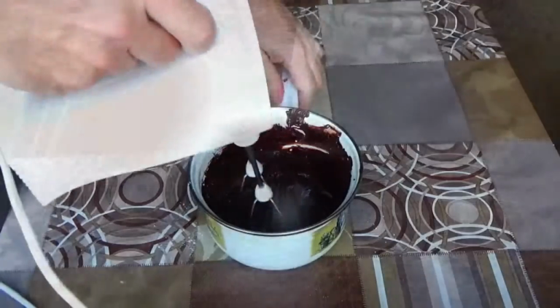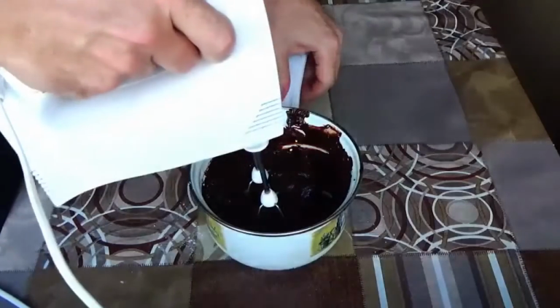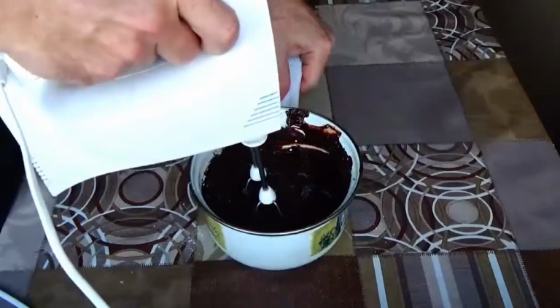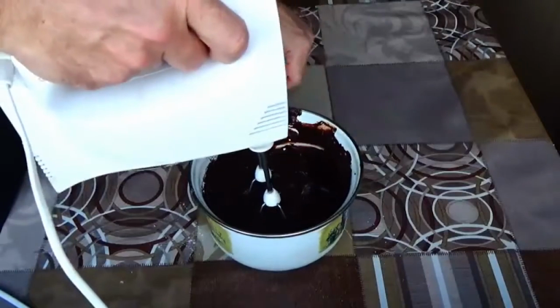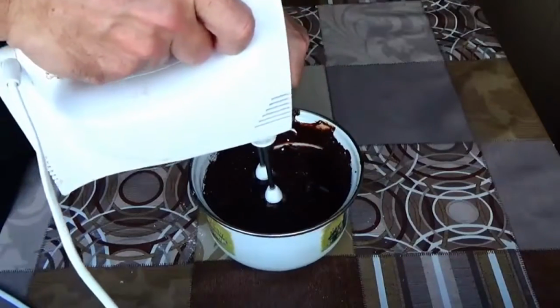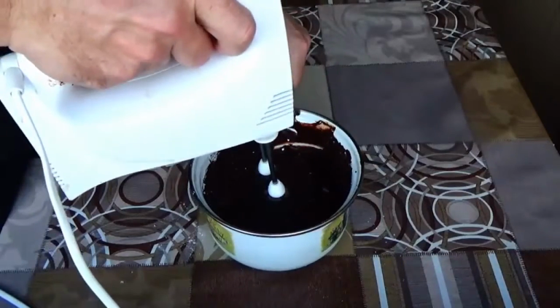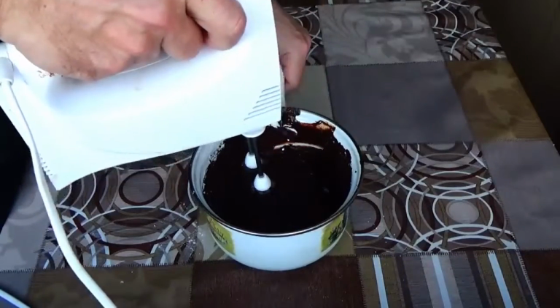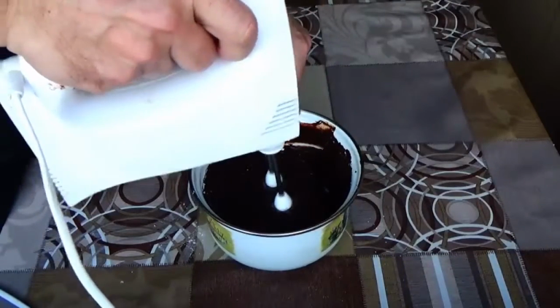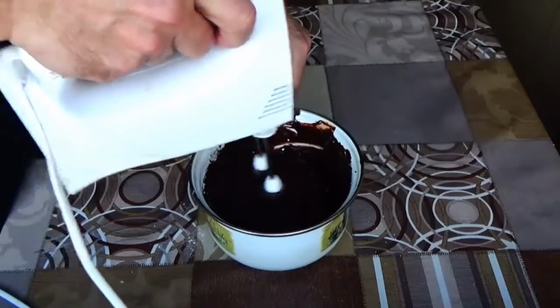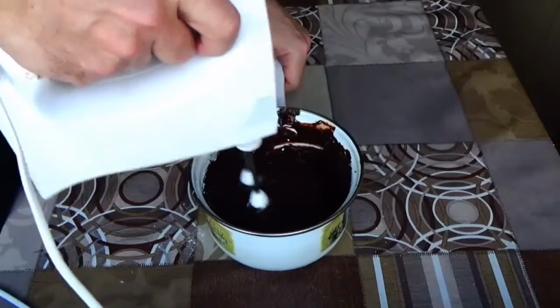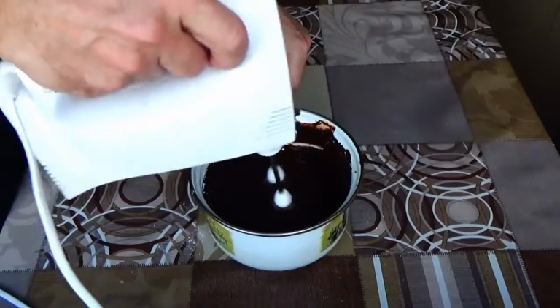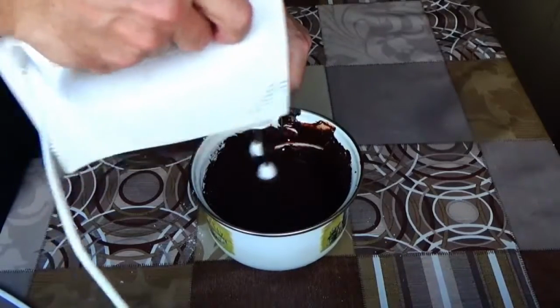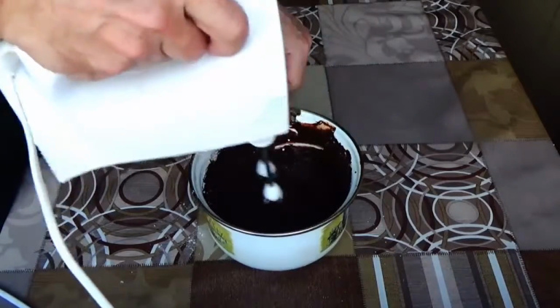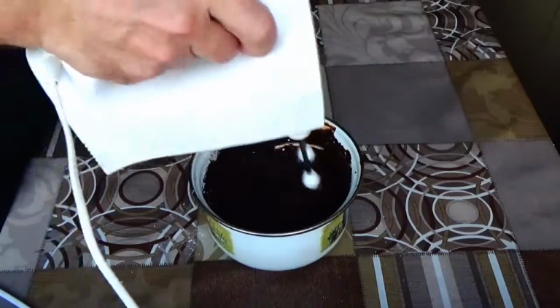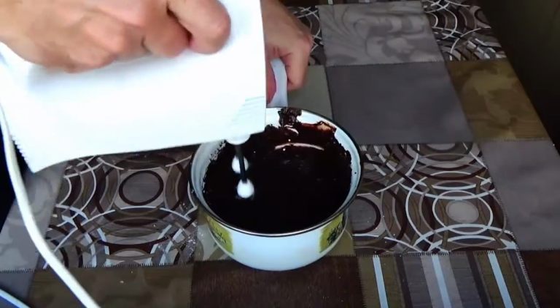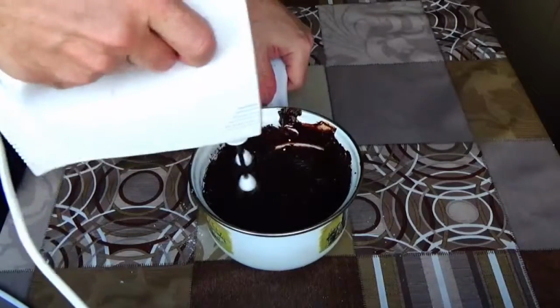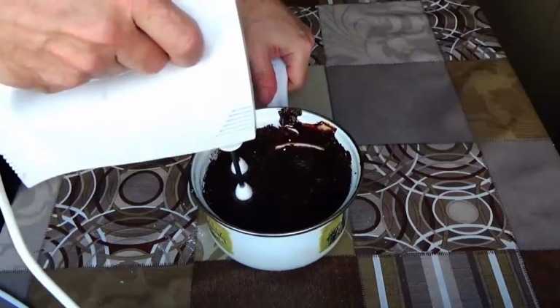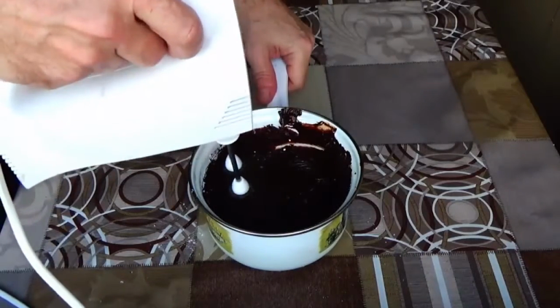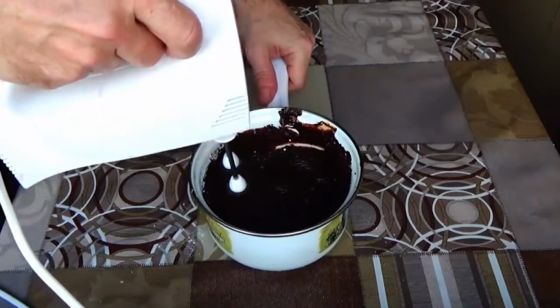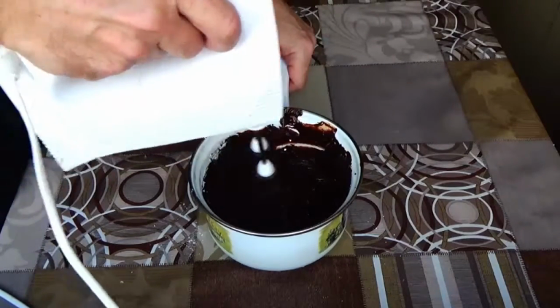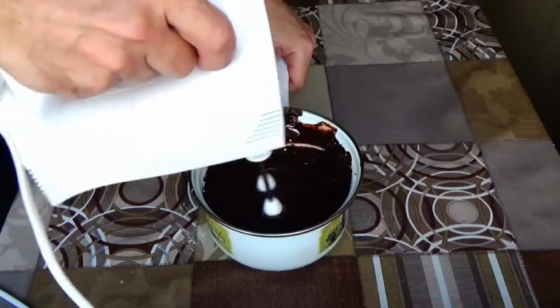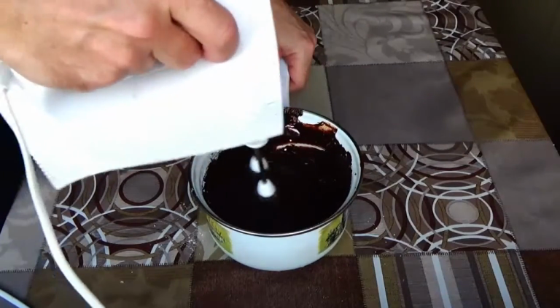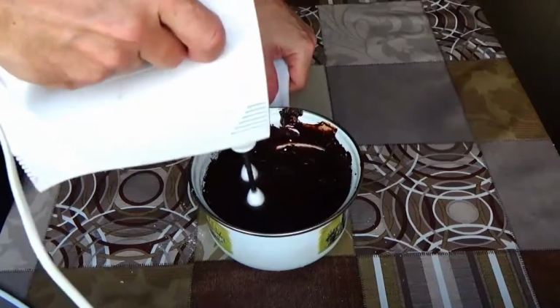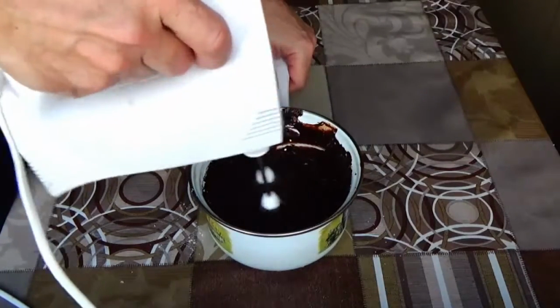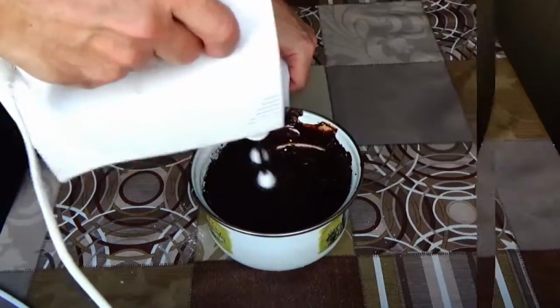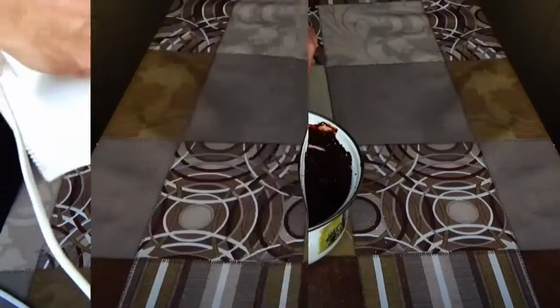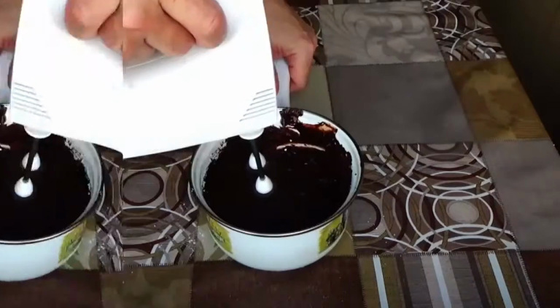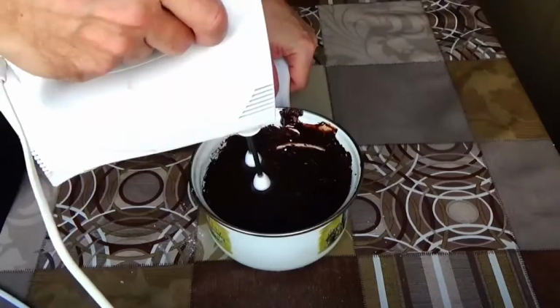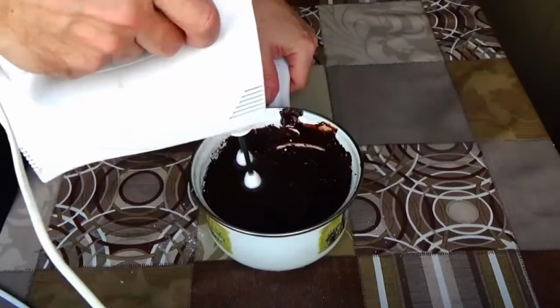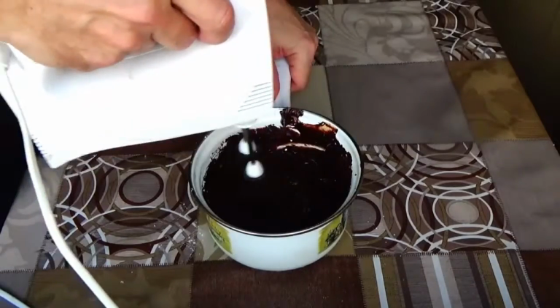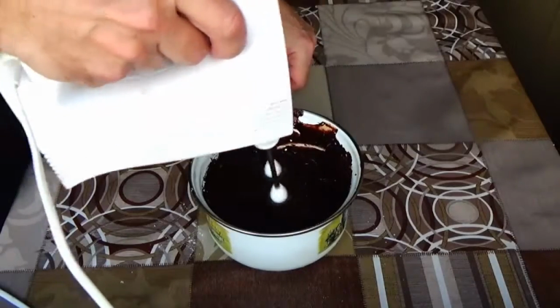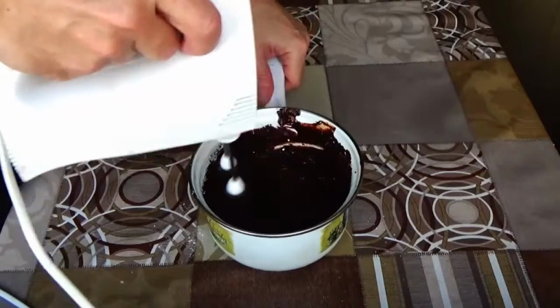Whip the mixture to have it become cream-like. That is all. The cream is ready.